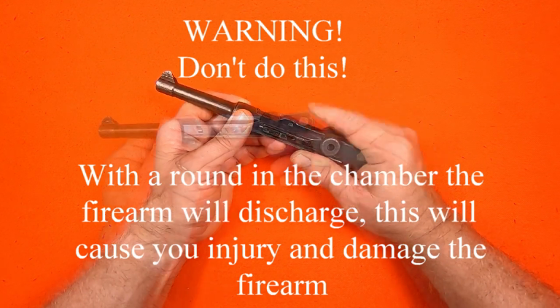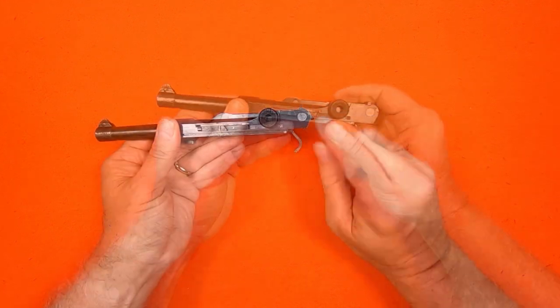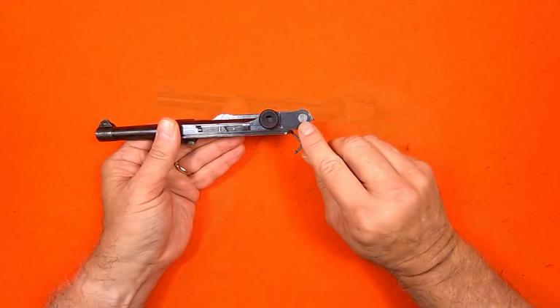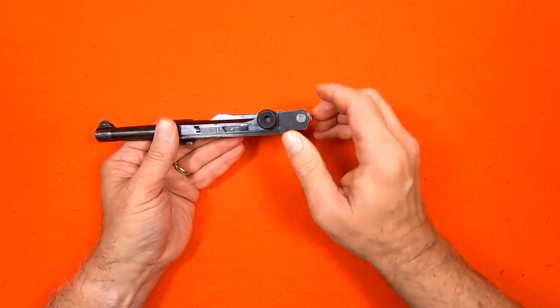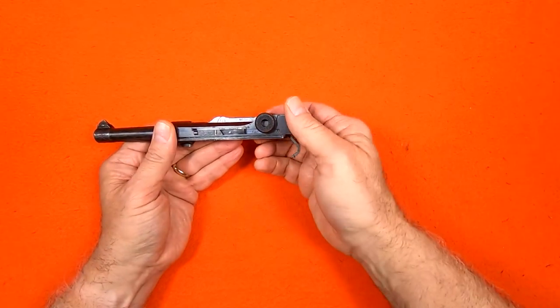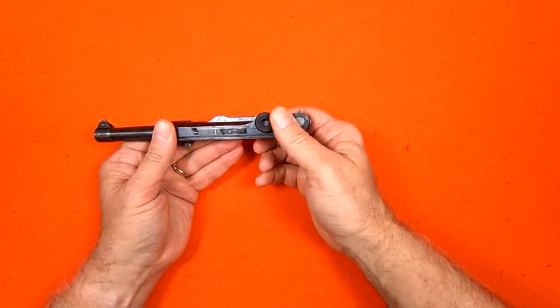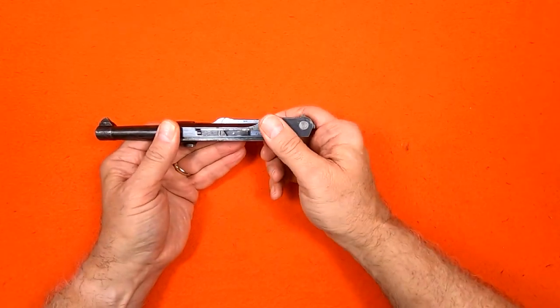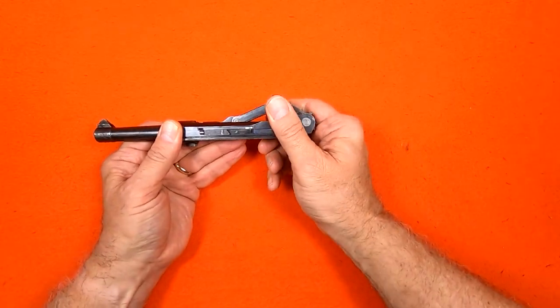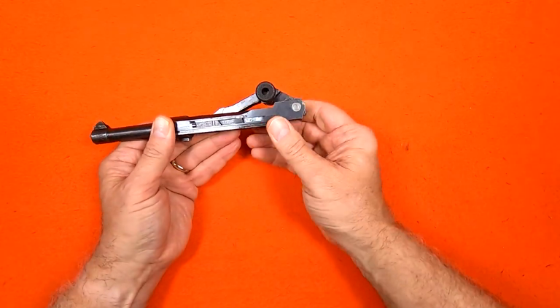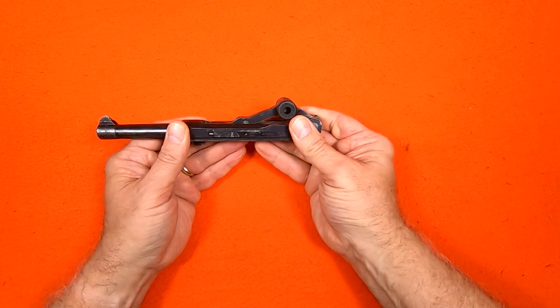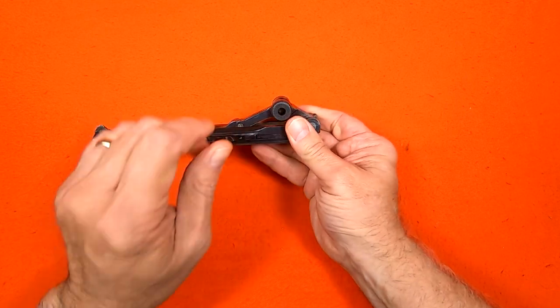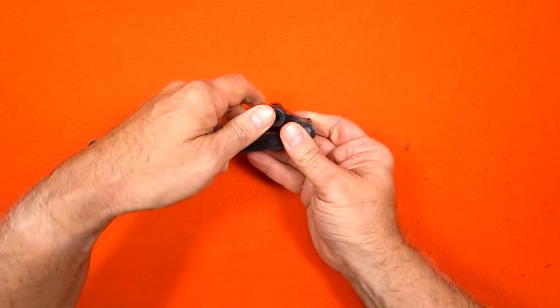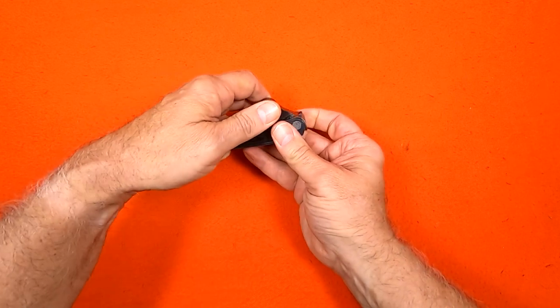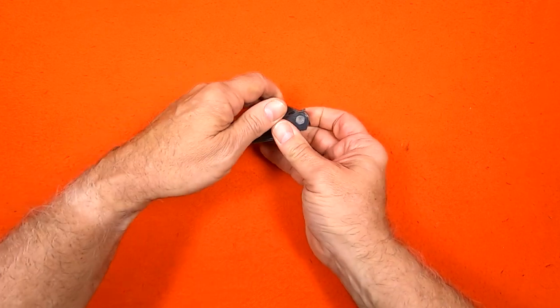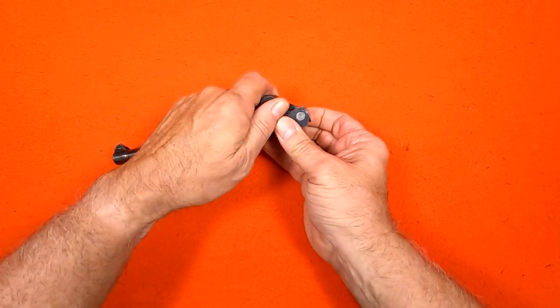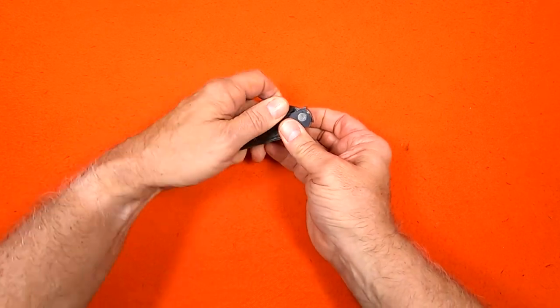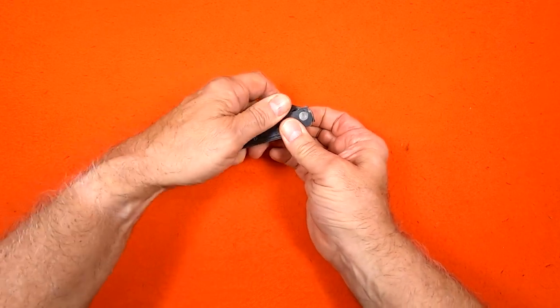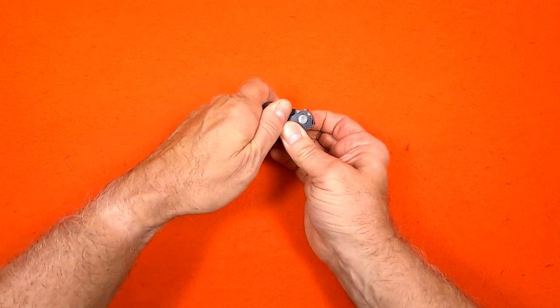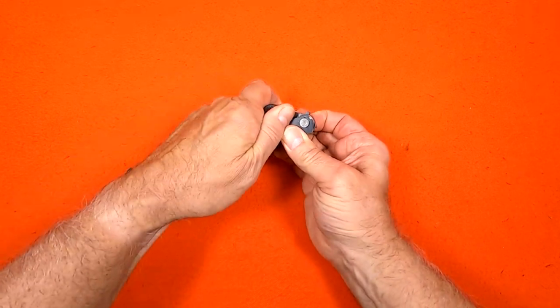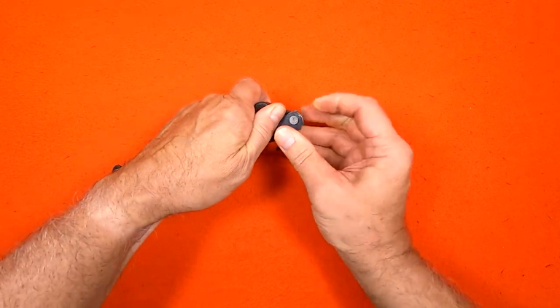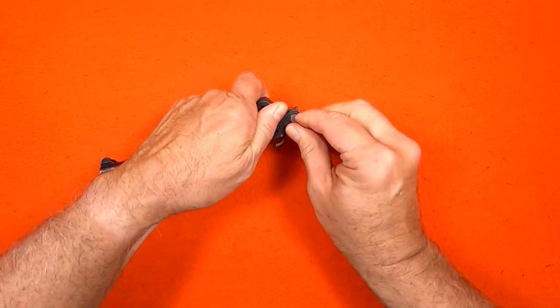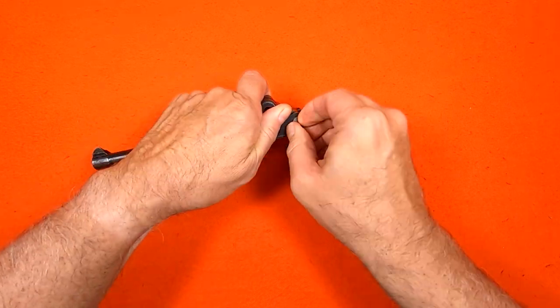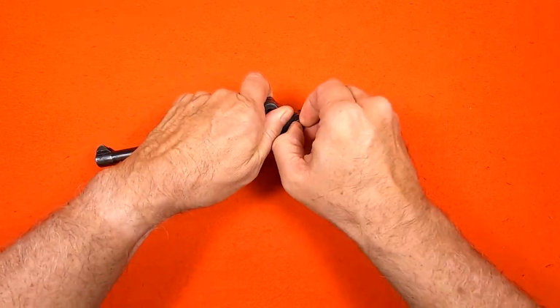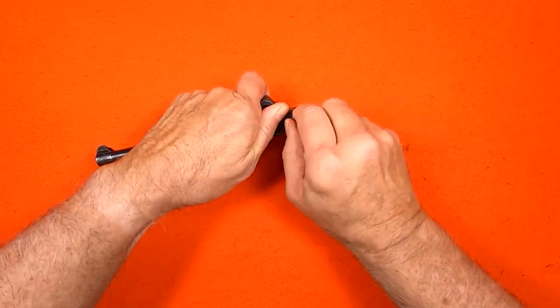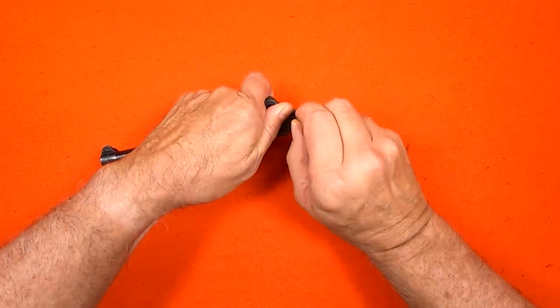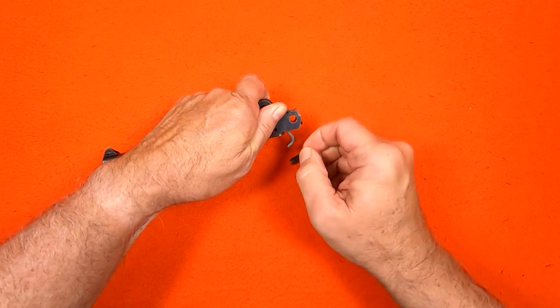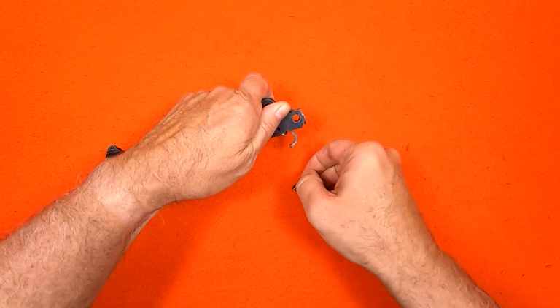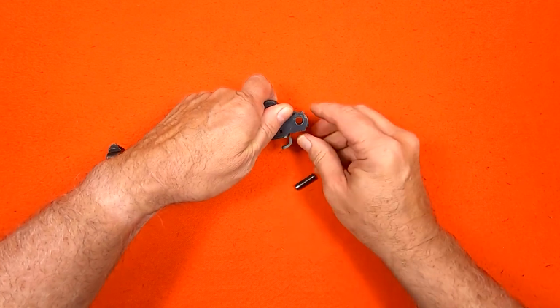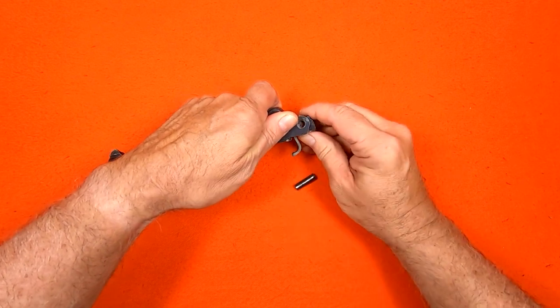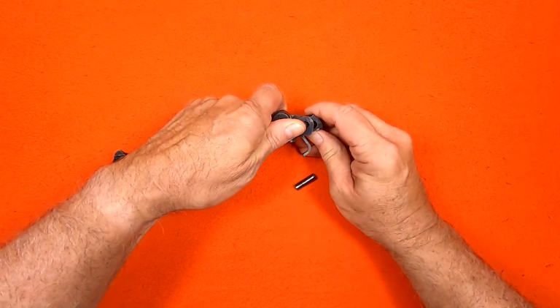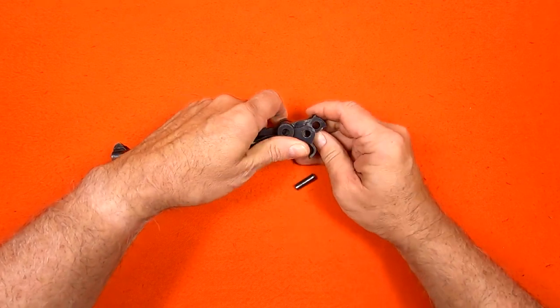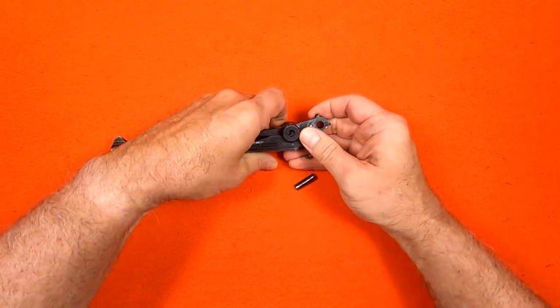To remove the receiver axle, I lift up on the toggle and then get a grip on it. There's a little spring pressure. The axle comes out easily, and now I carefully release the toggle.